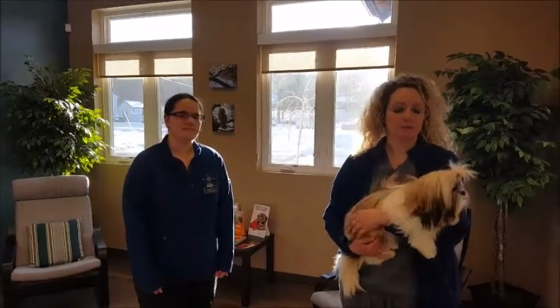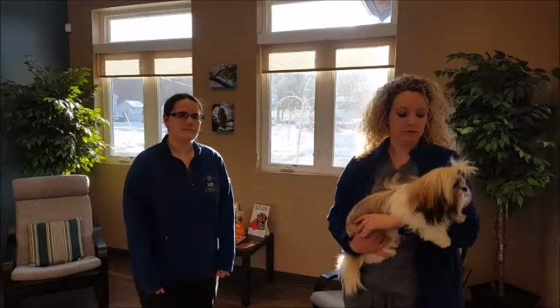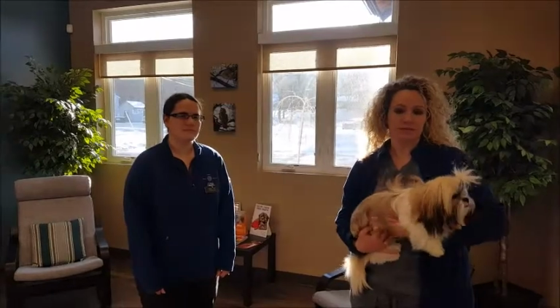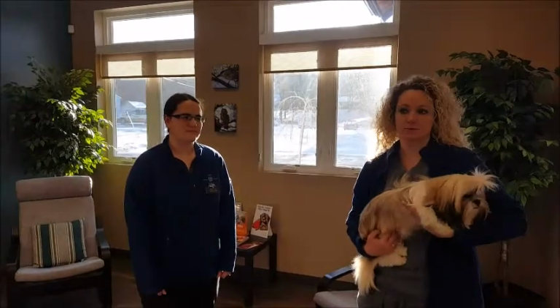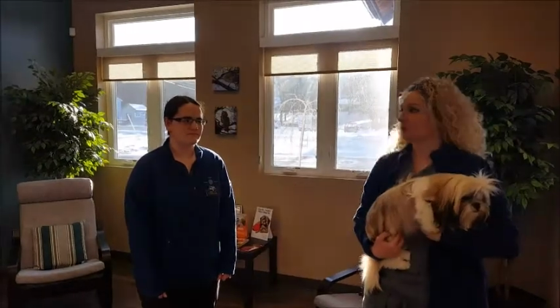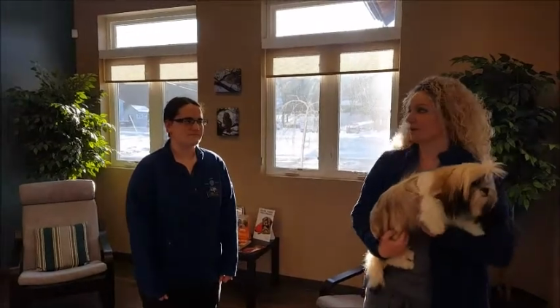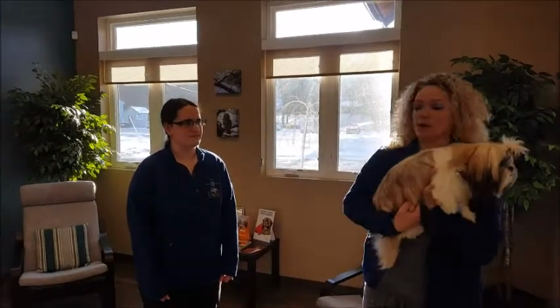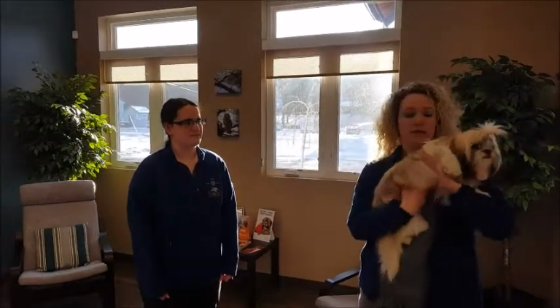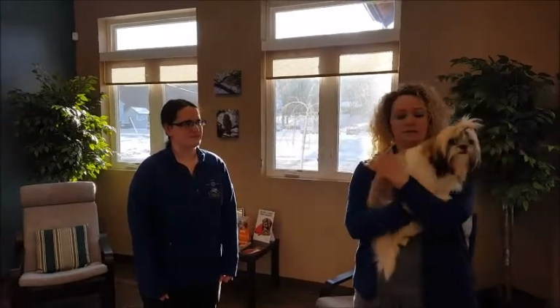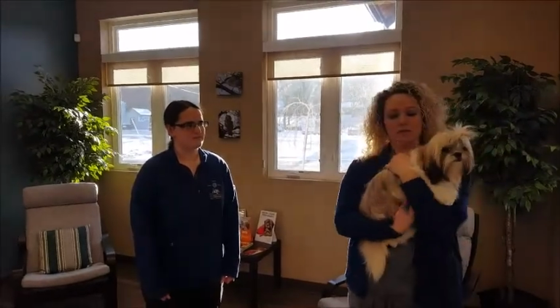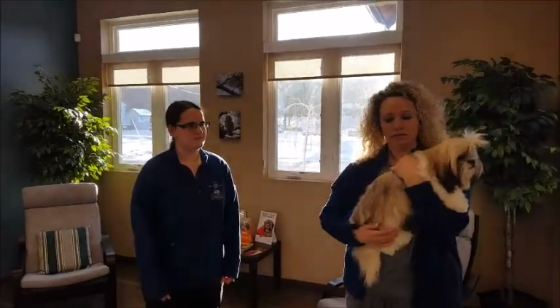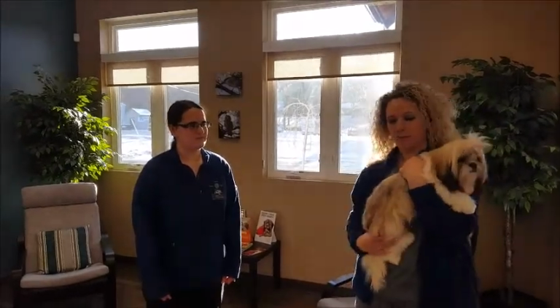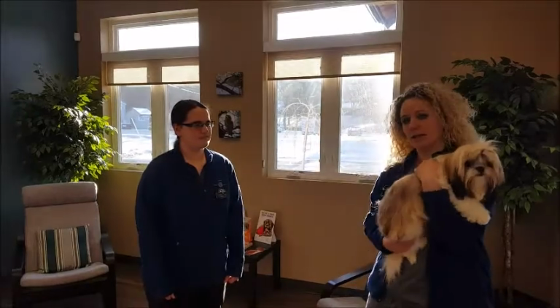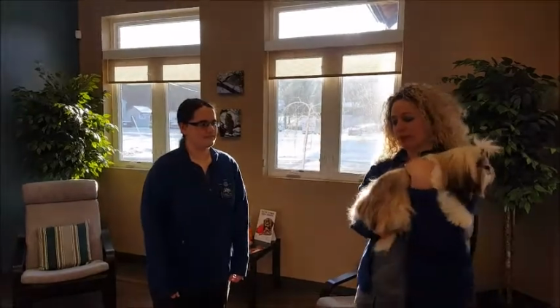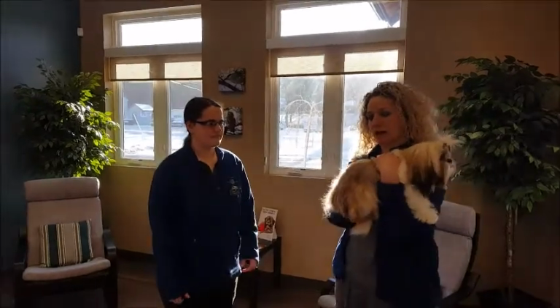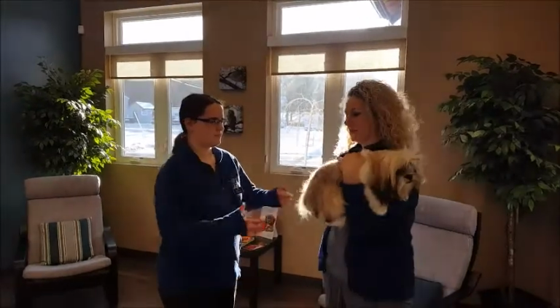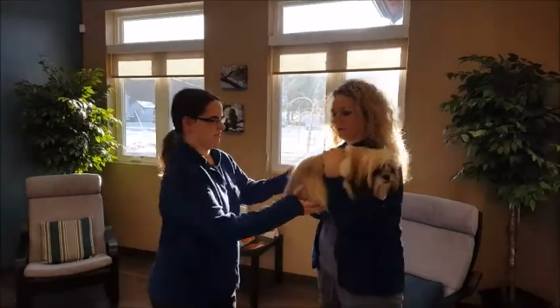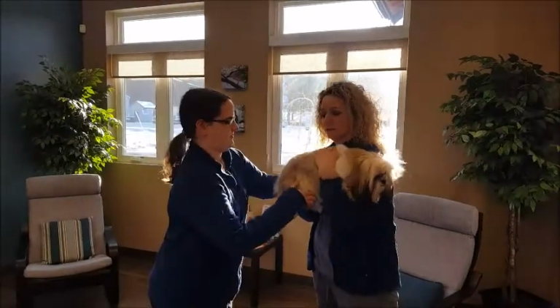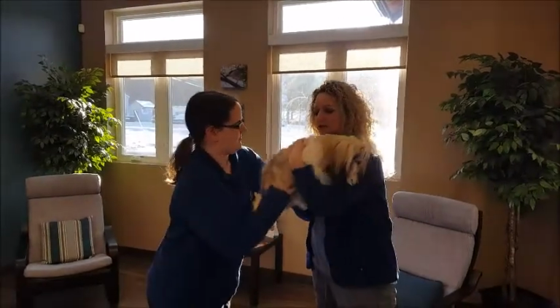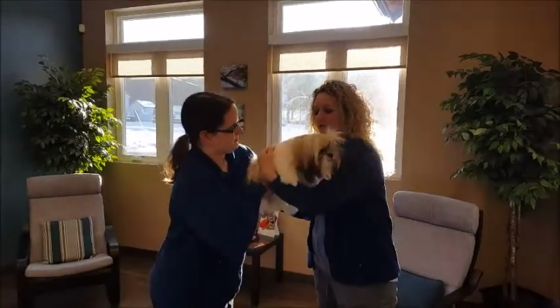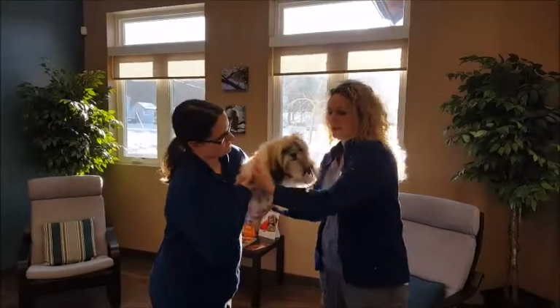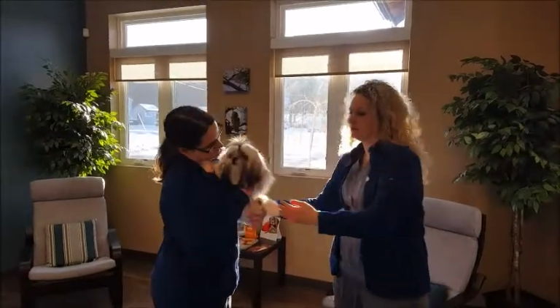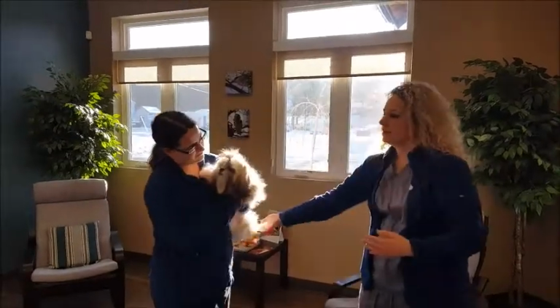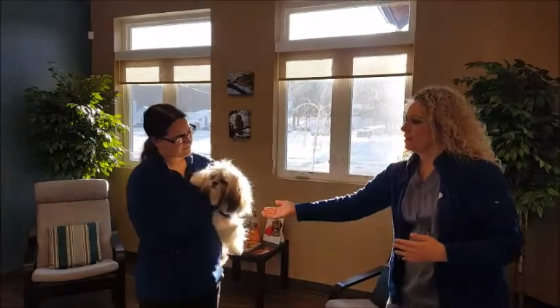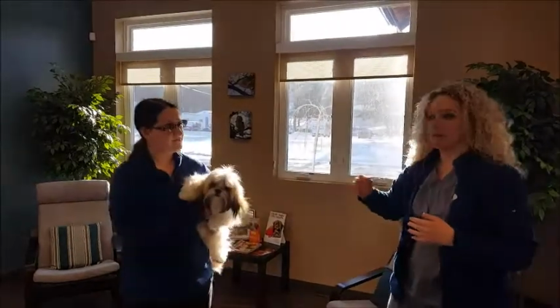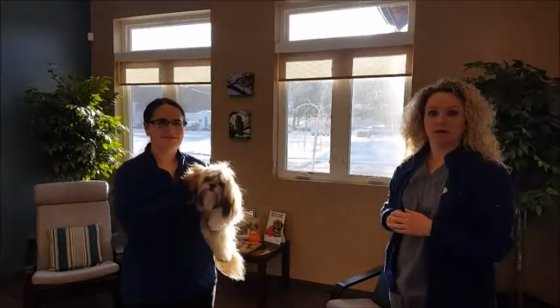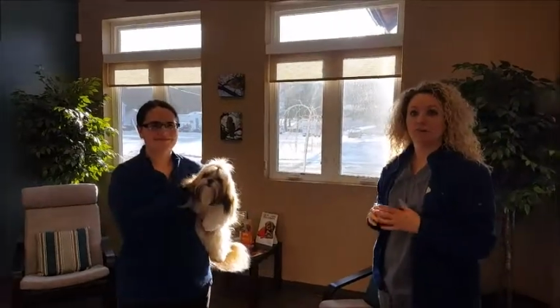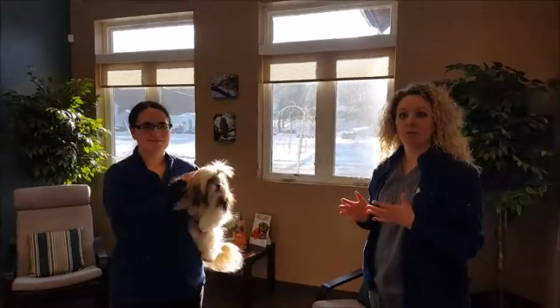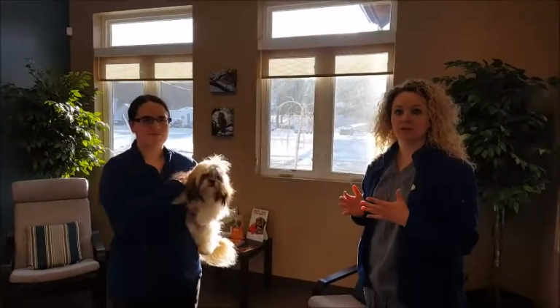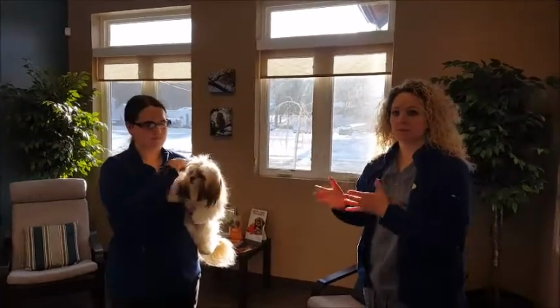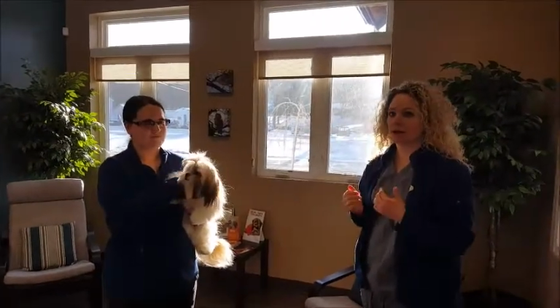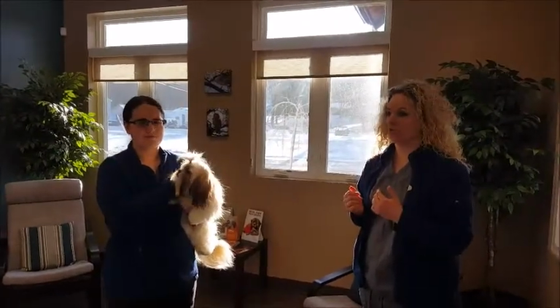The best way to give them to one of us when we come up is to hold them up here and then give the back side to the technician first. She's going to be able to take that easily and then hand off. So that's the proper way to do it — back side first.